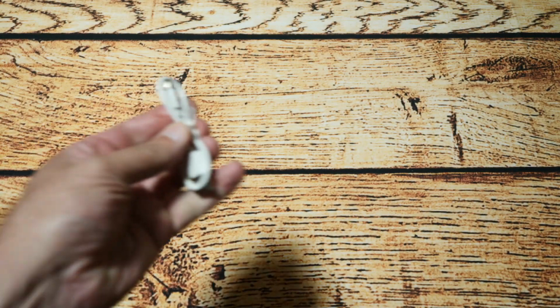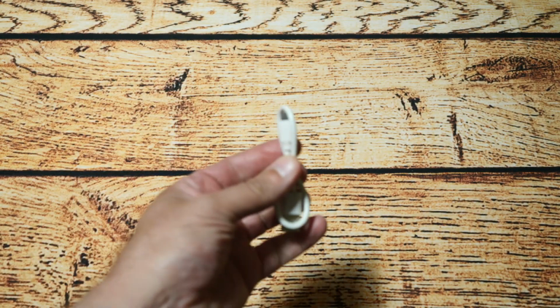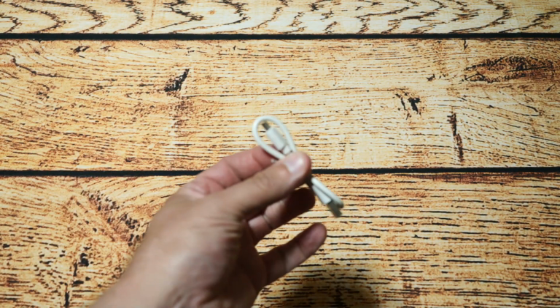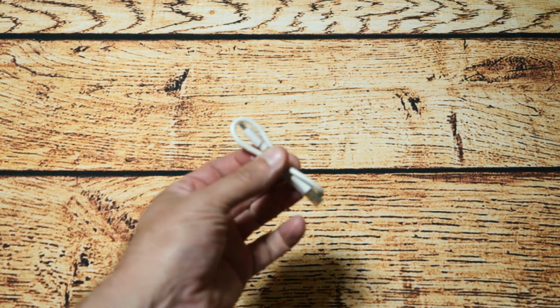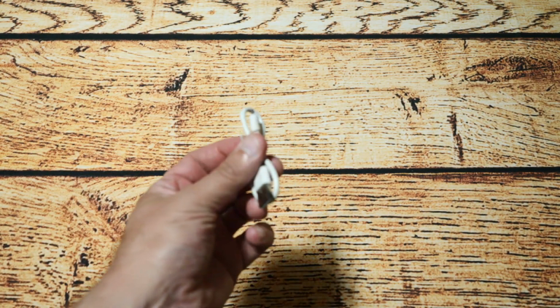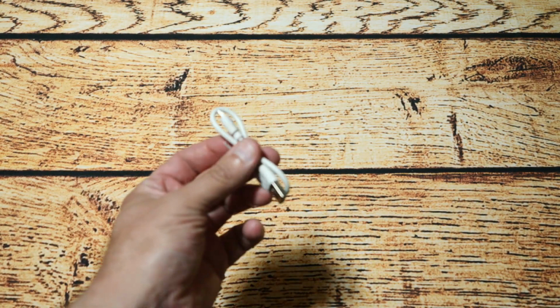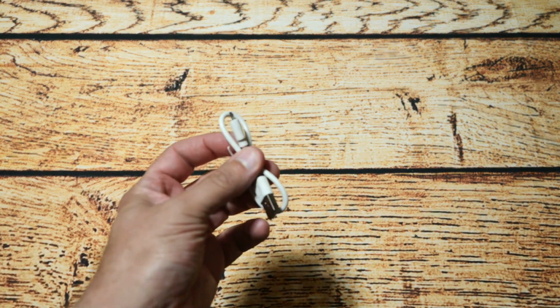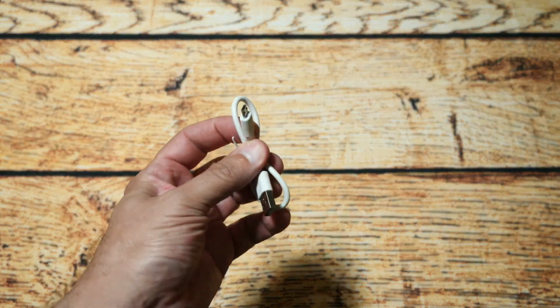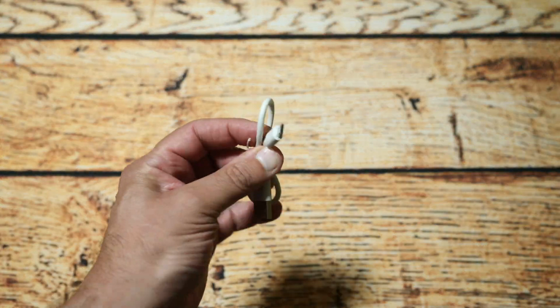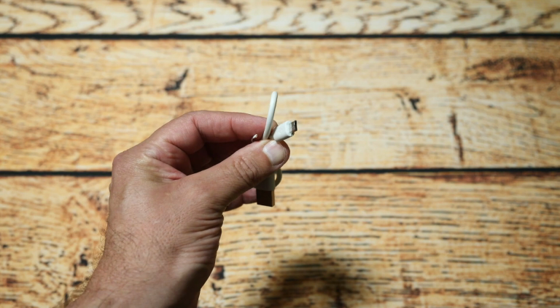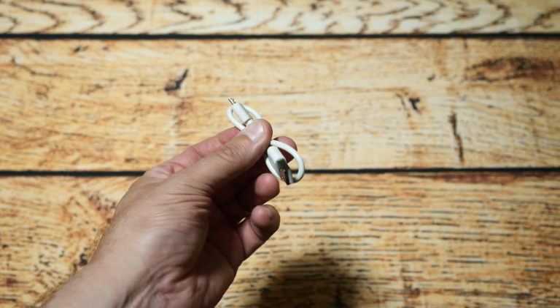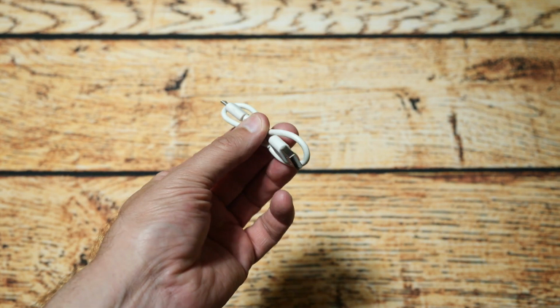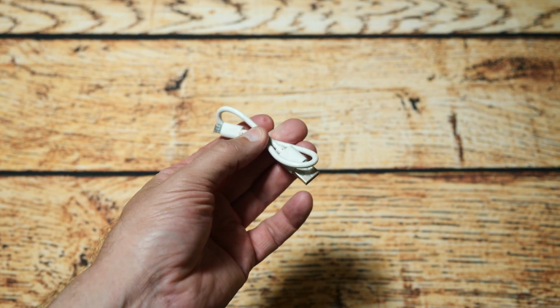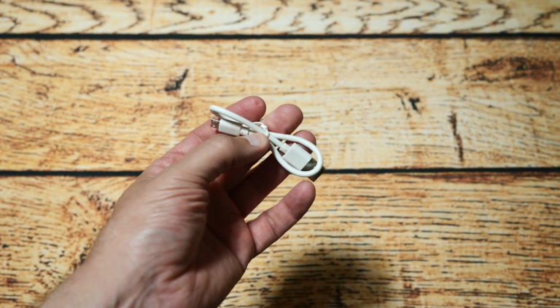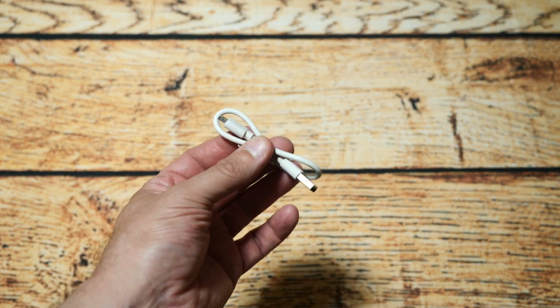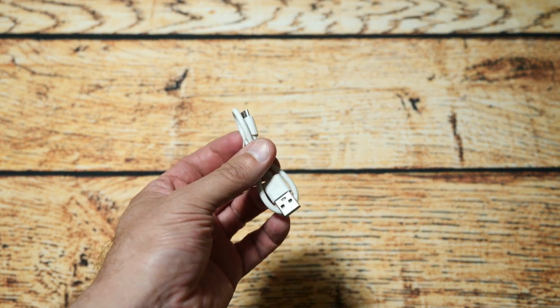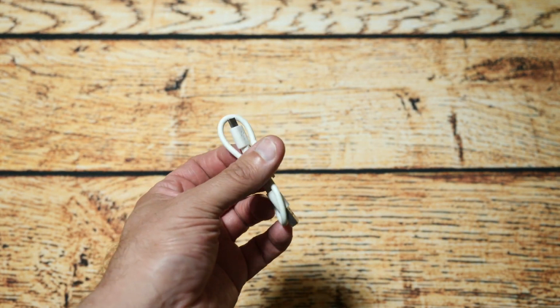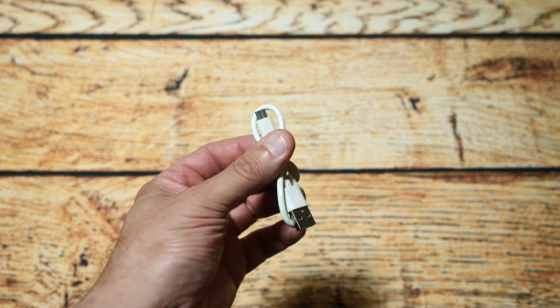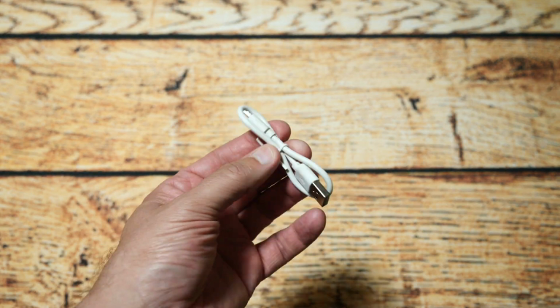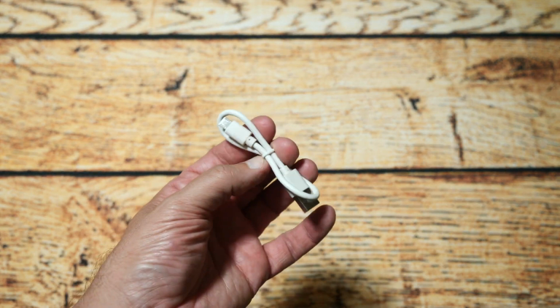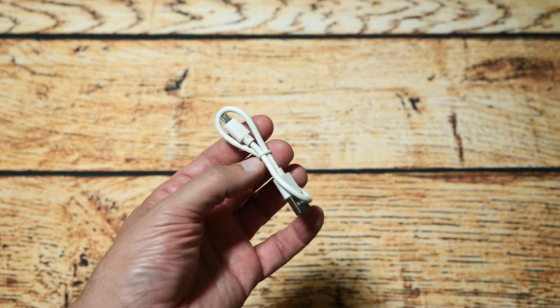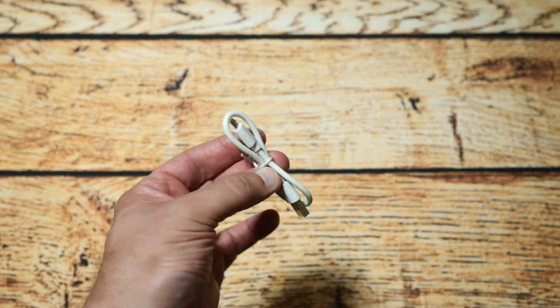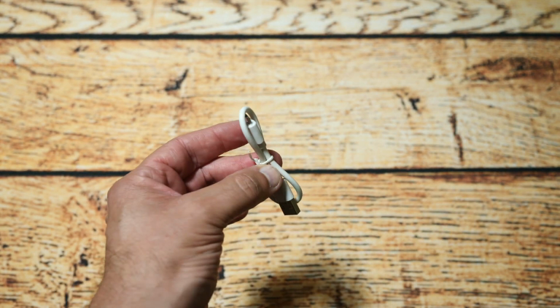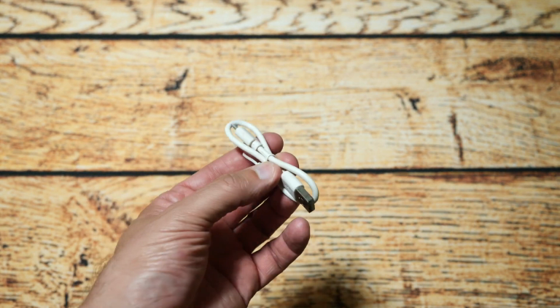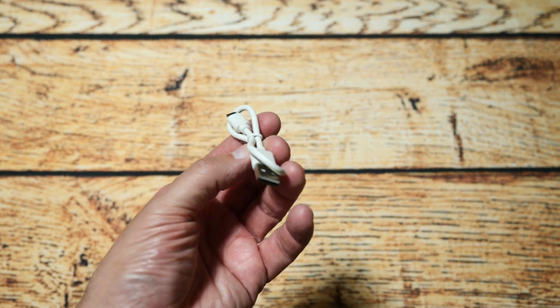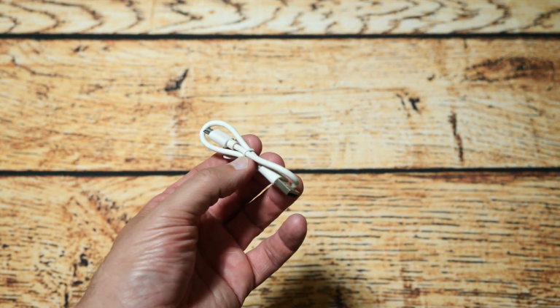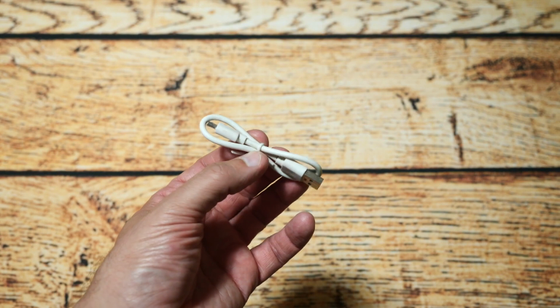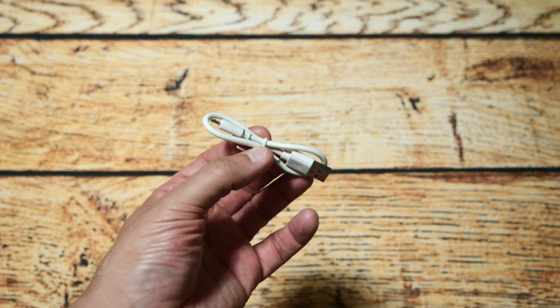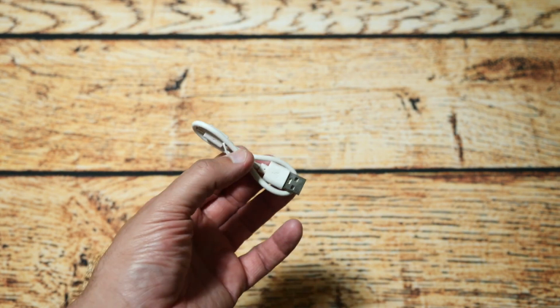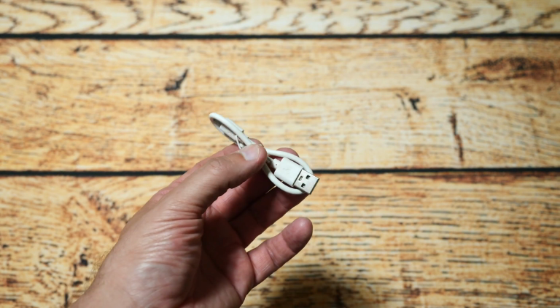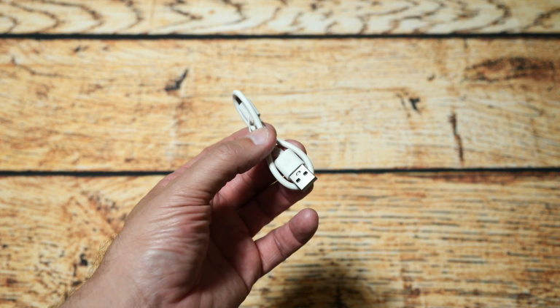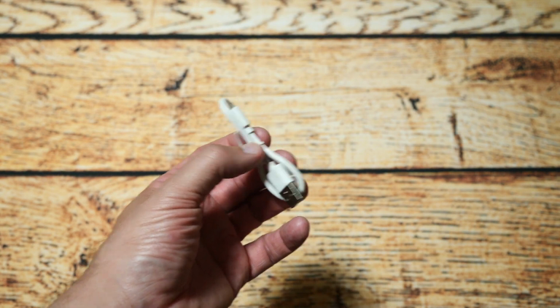Next is this very short USB micro charging cable for the internal battery. They do include one, but it's quite short. That's also included and that's next in the box.